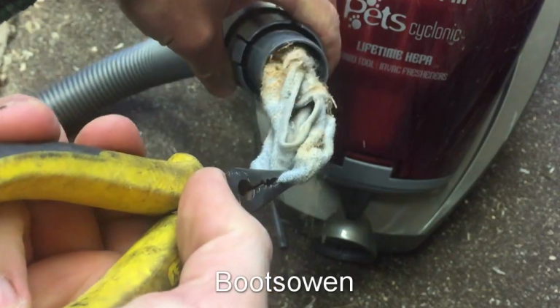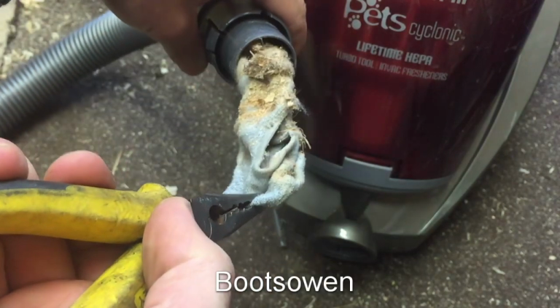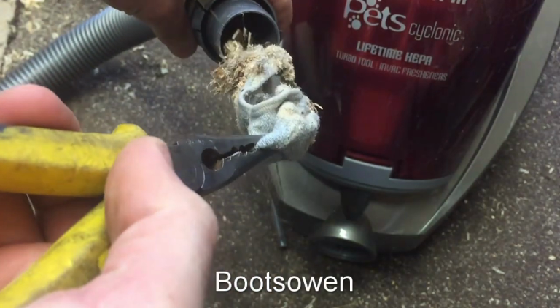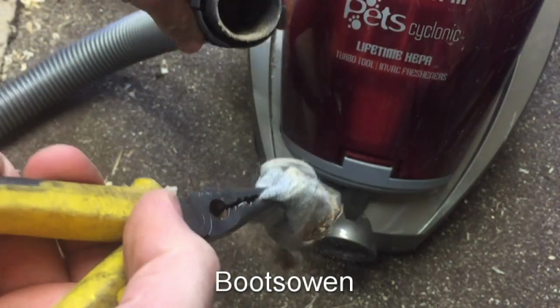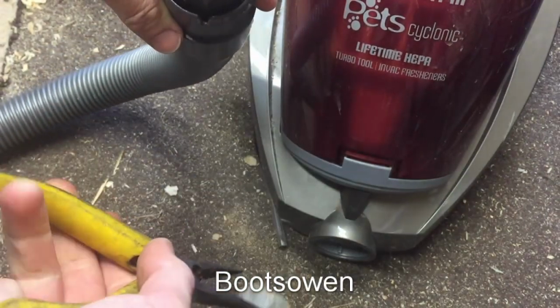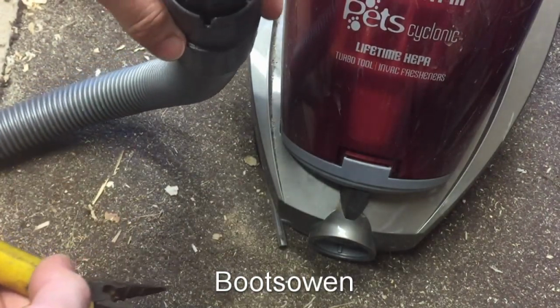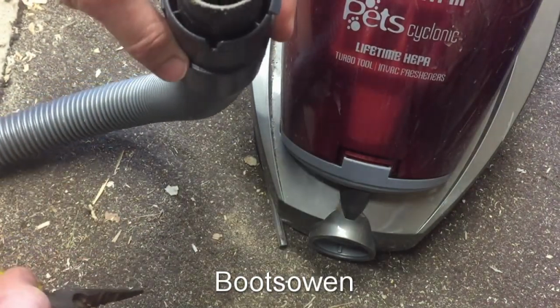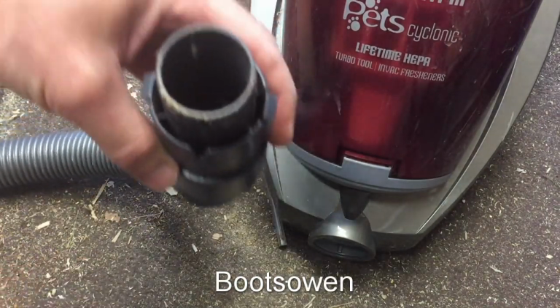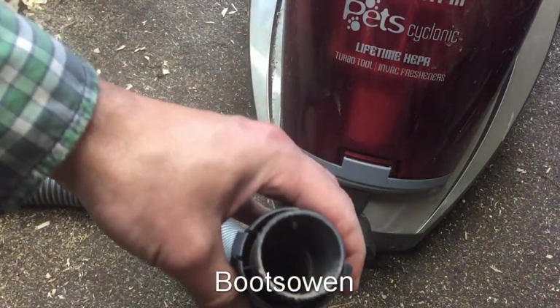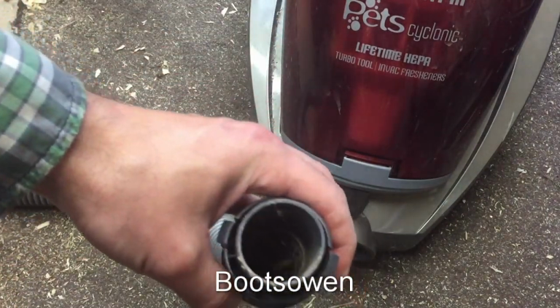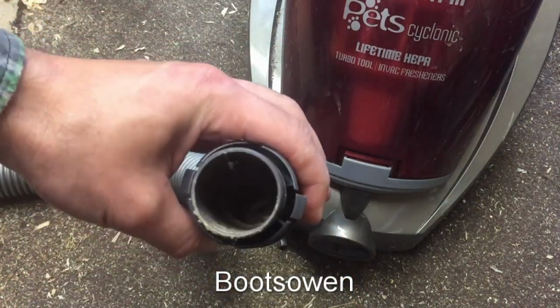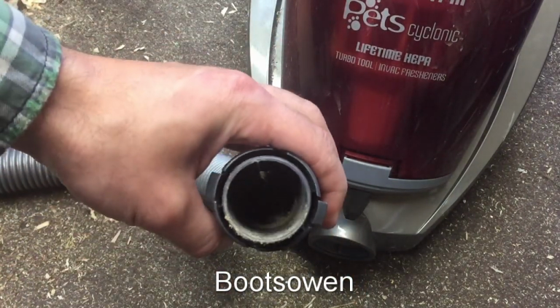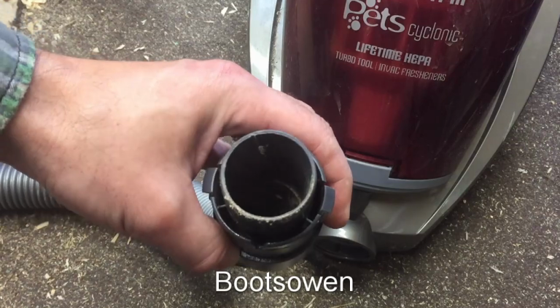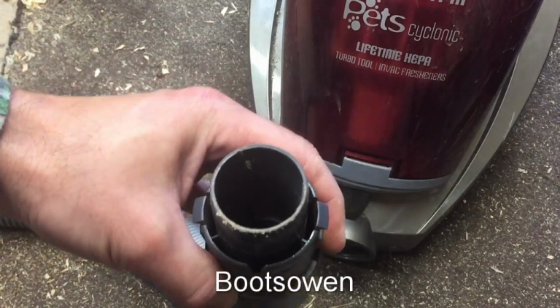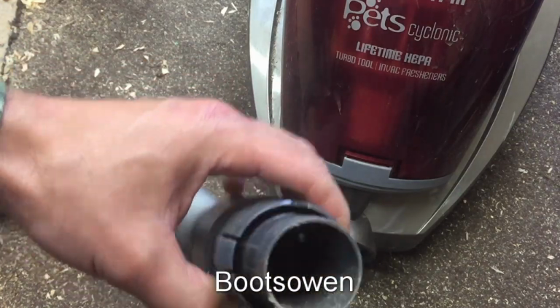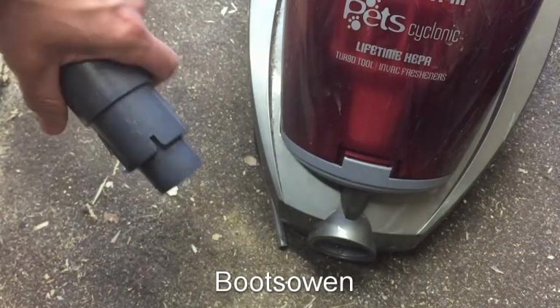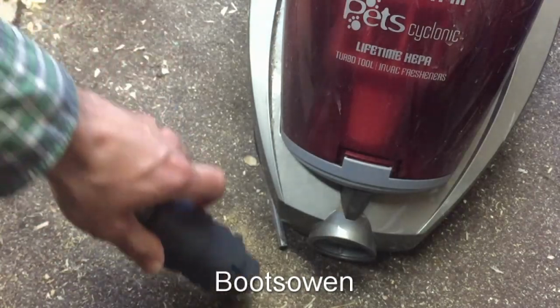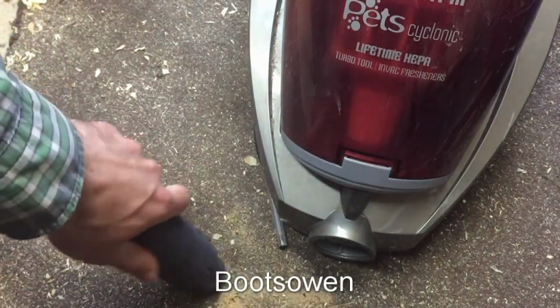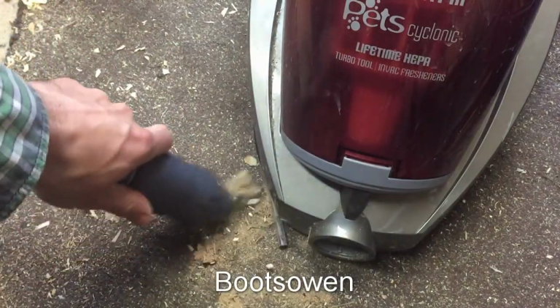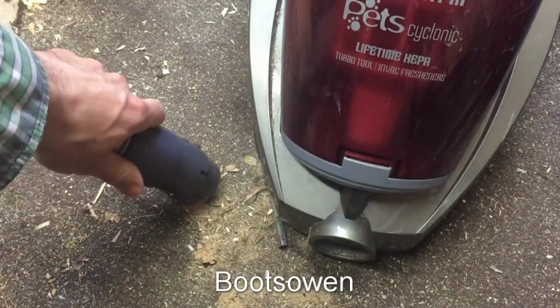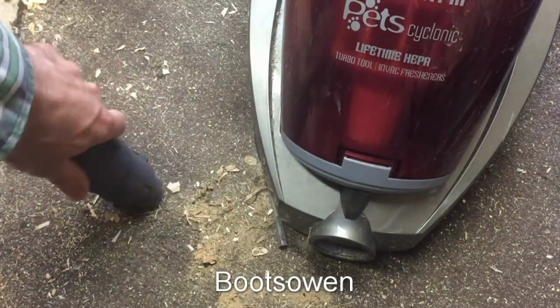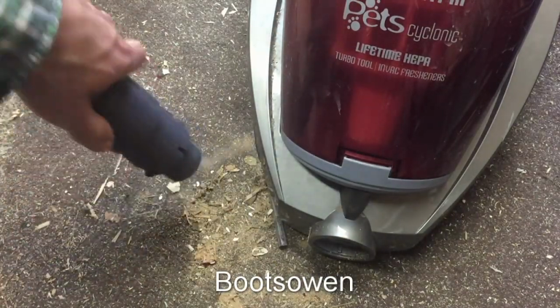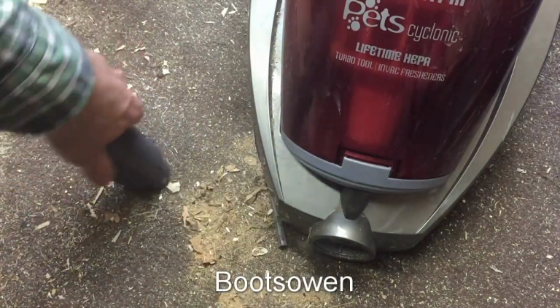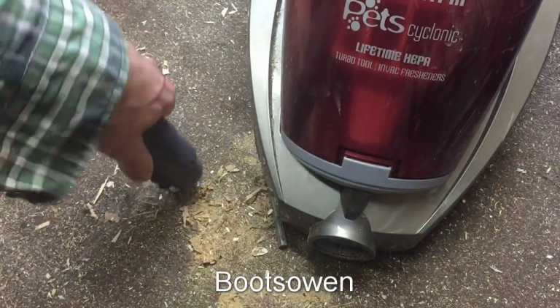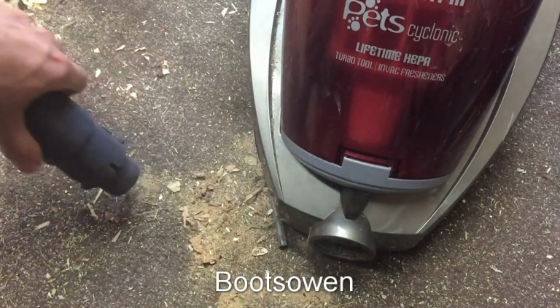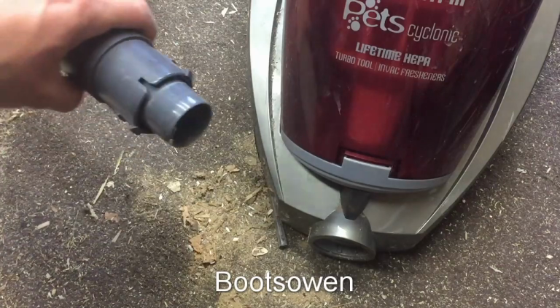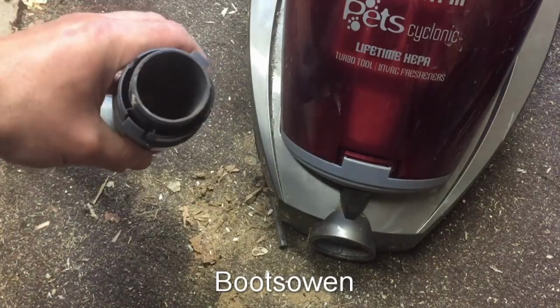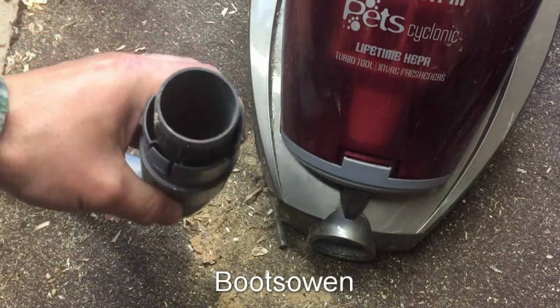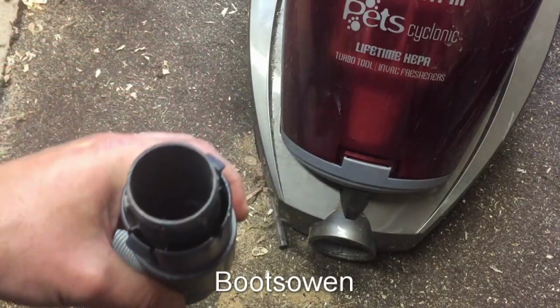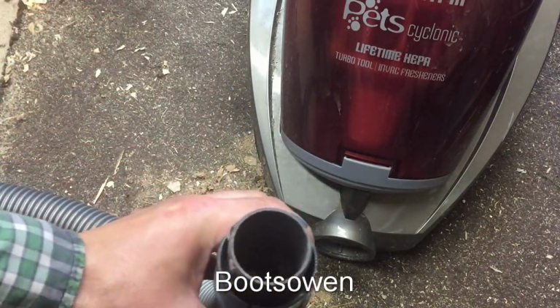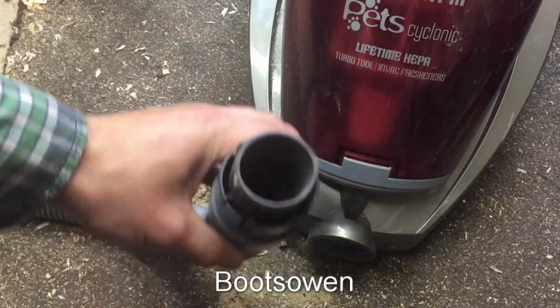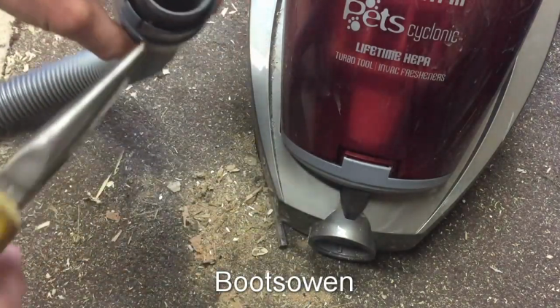It looks like a sock, and I don't know what else is down beyond that. Some dust. That might be it — a sock. Now there's something else in there.